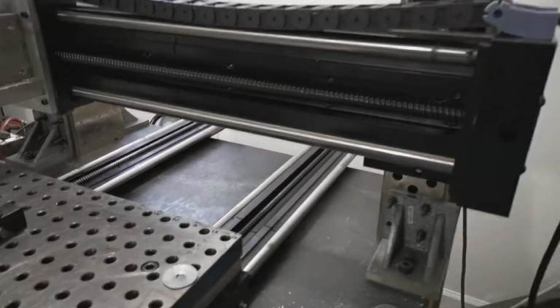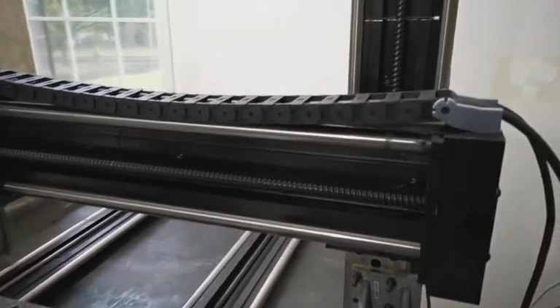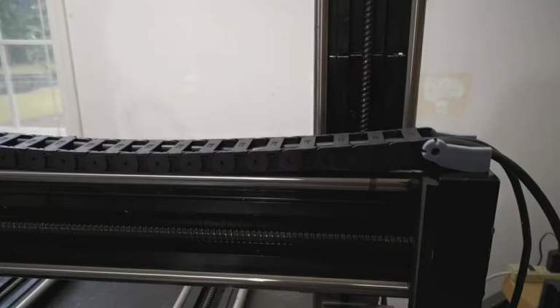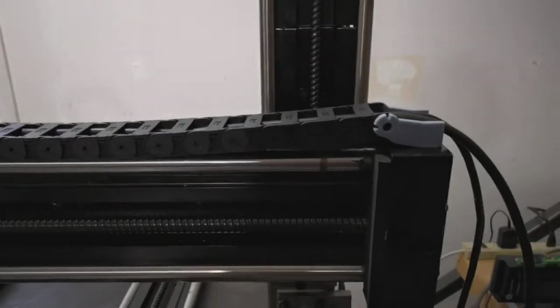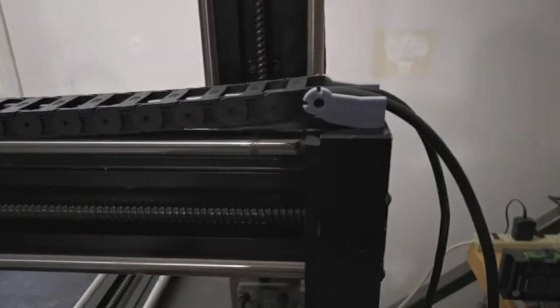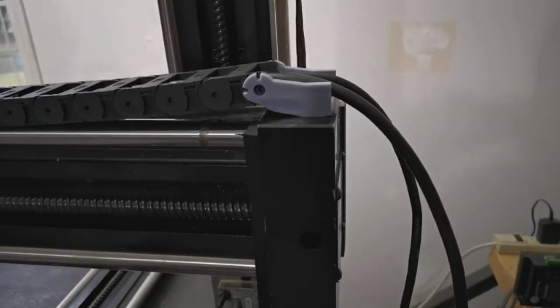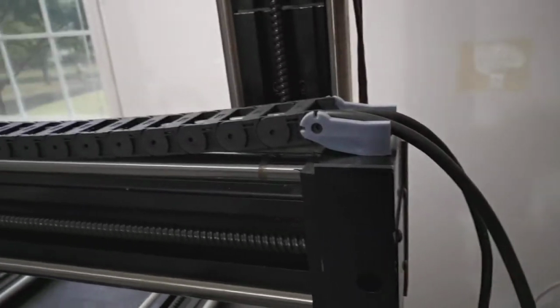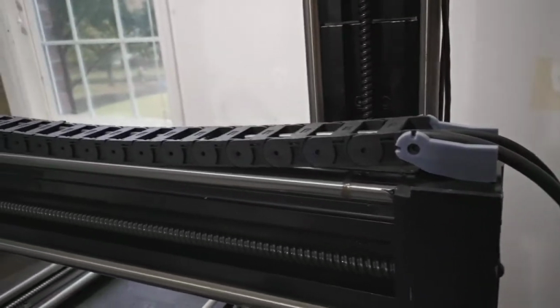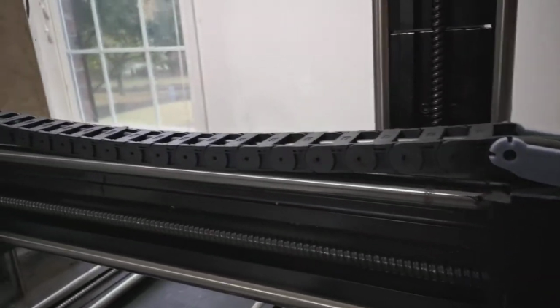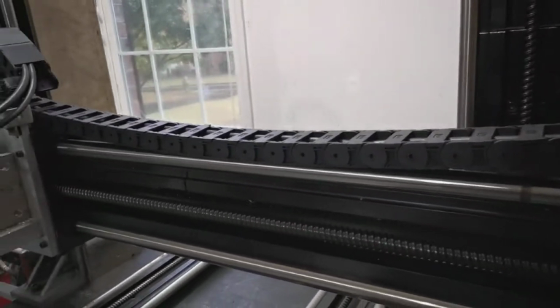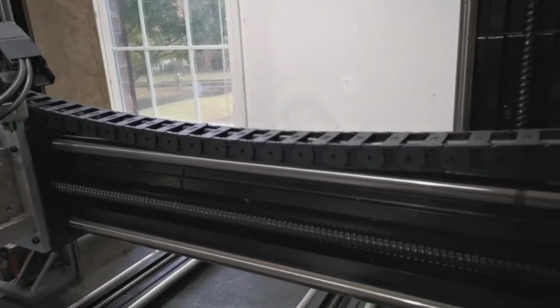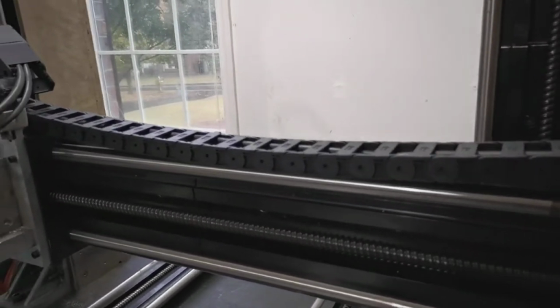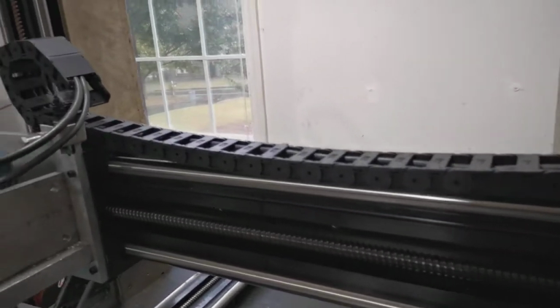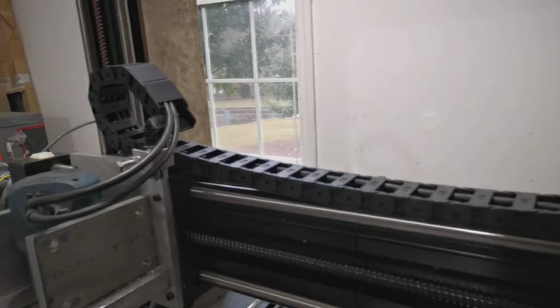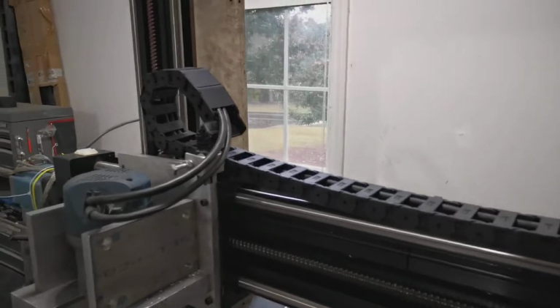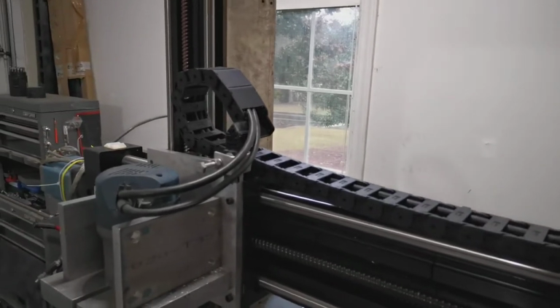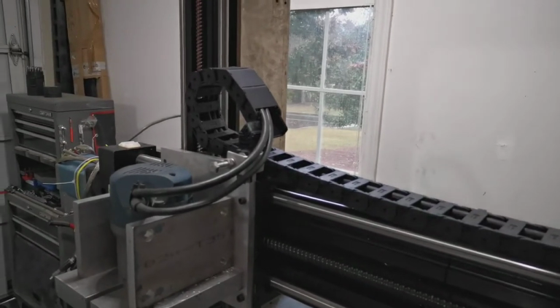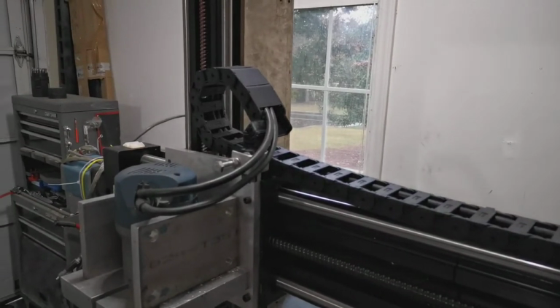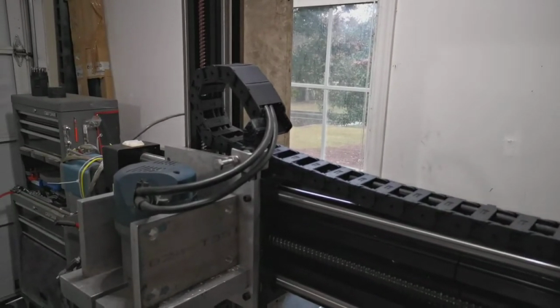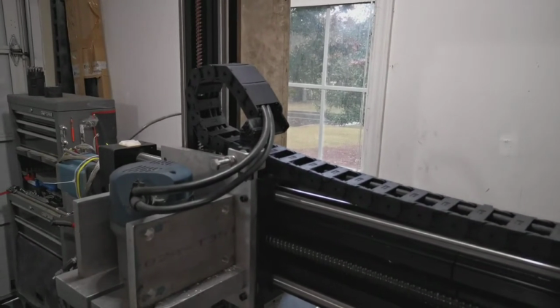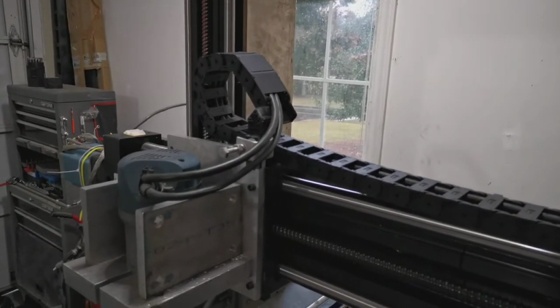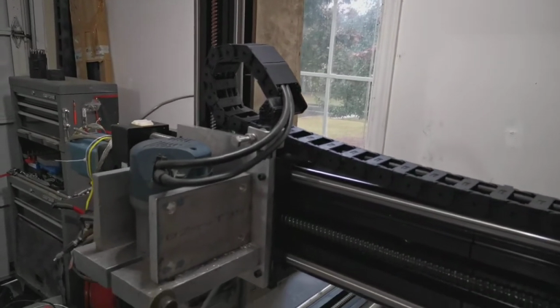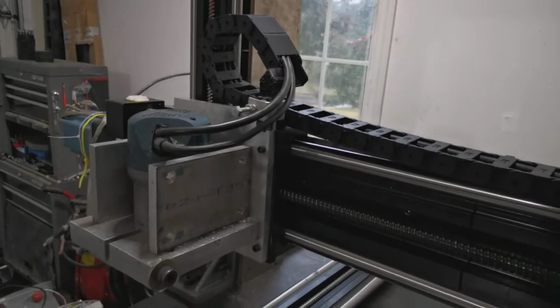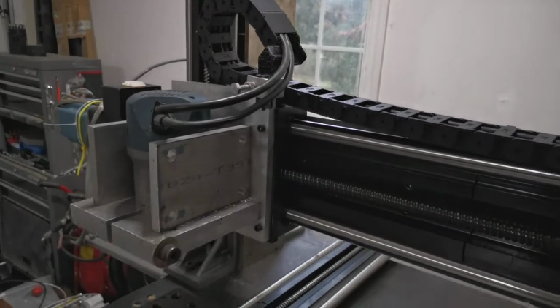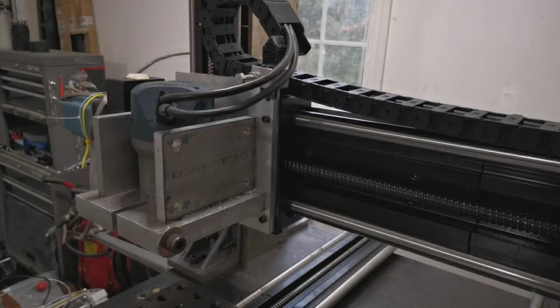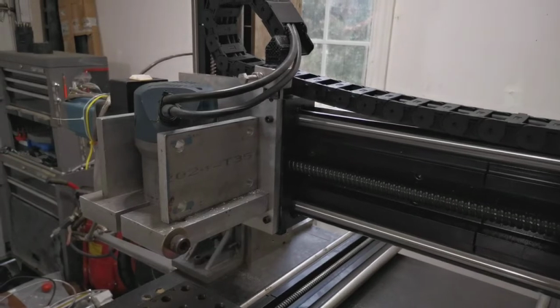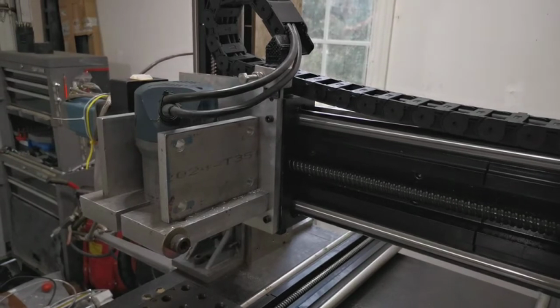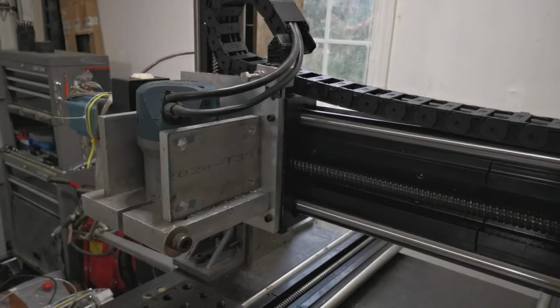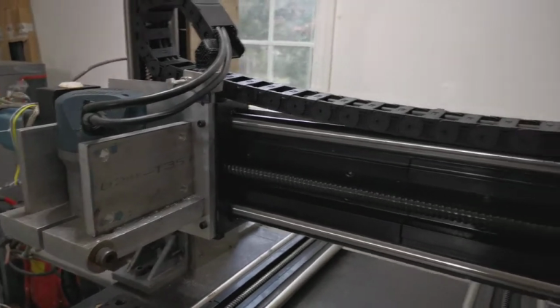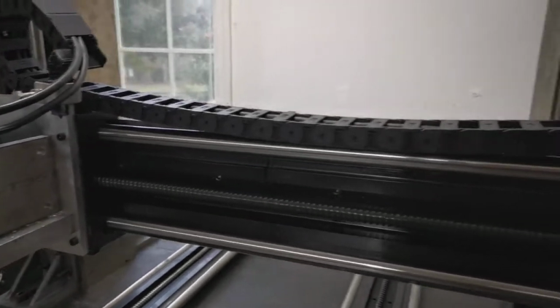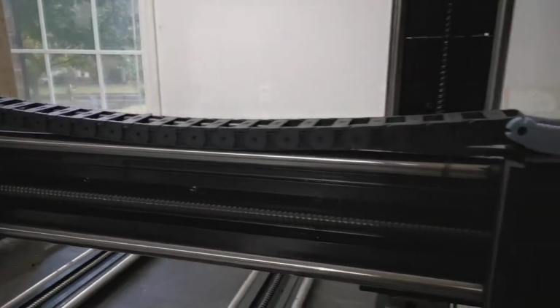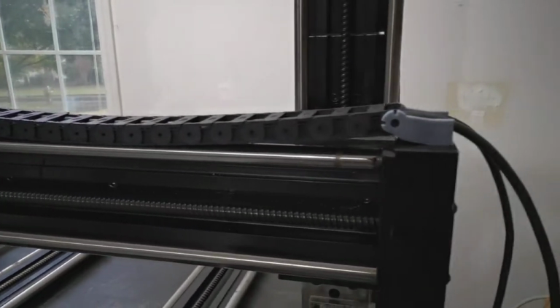These cables used to just kind of lie on the table. I've added a mounting system for a cable chain, so this is properly done now — at least the cables don't get snagged up in the machinery.